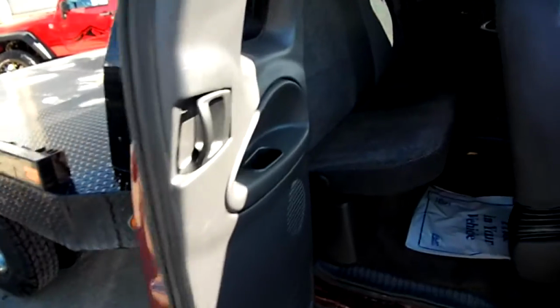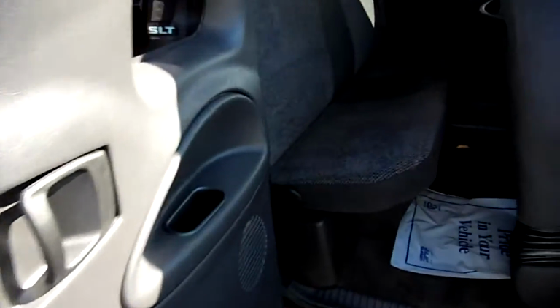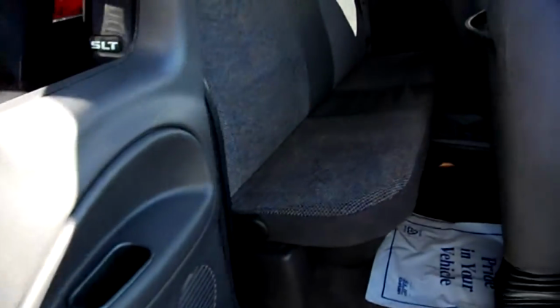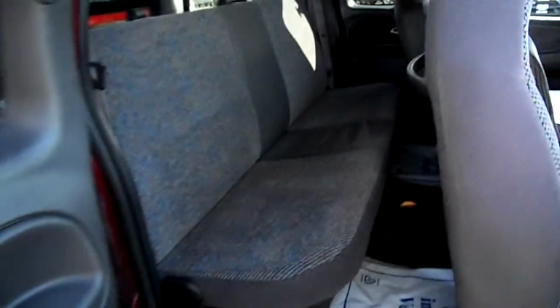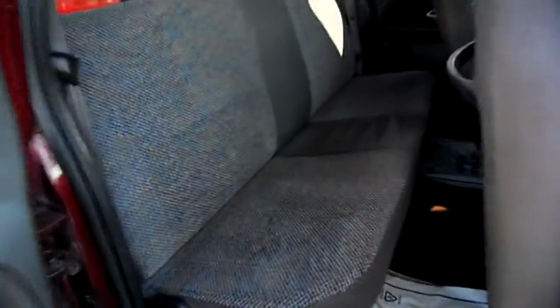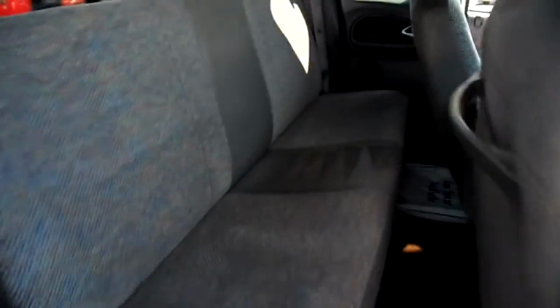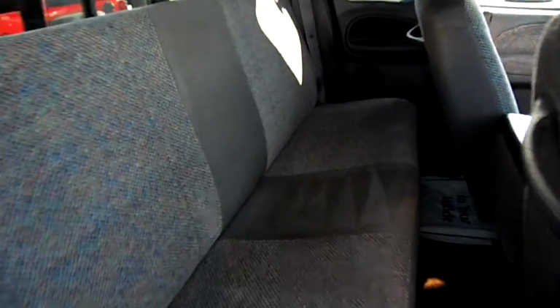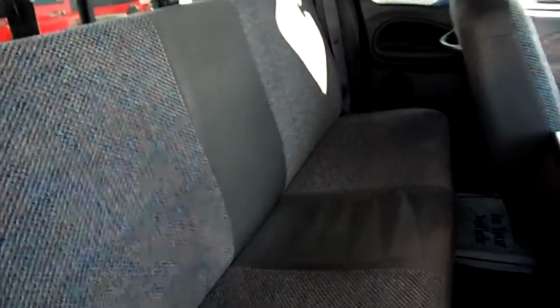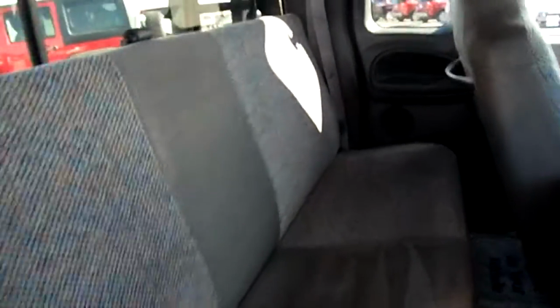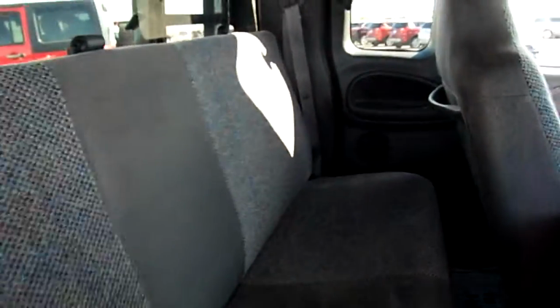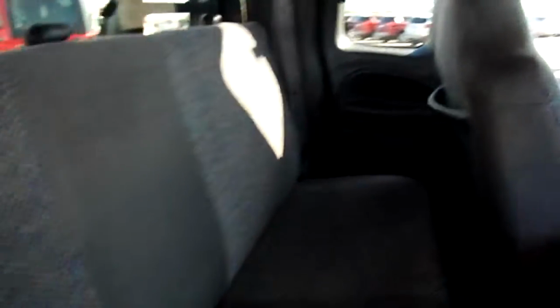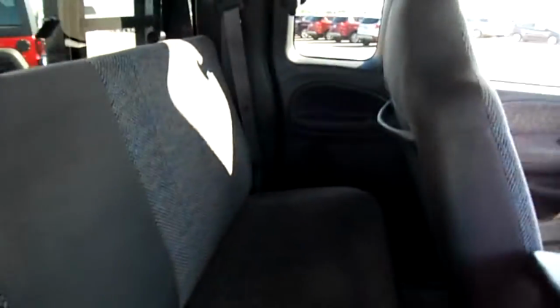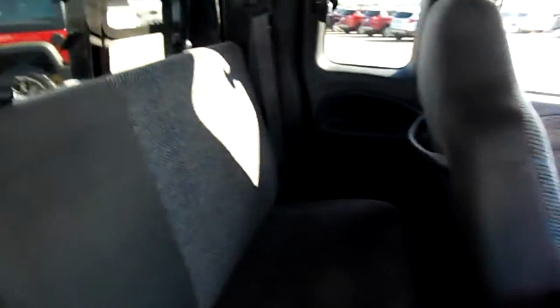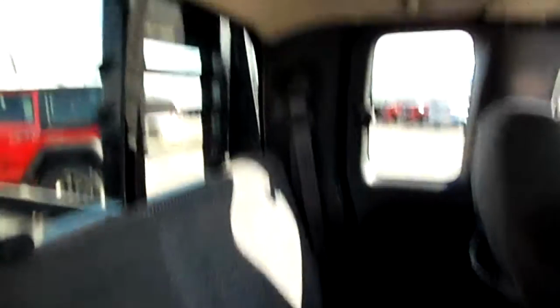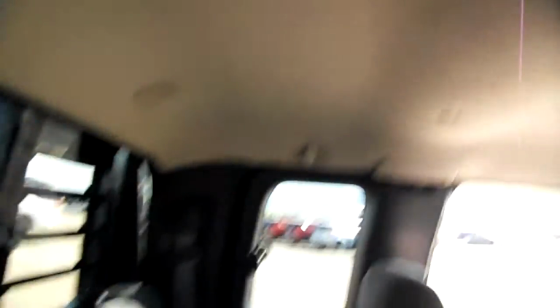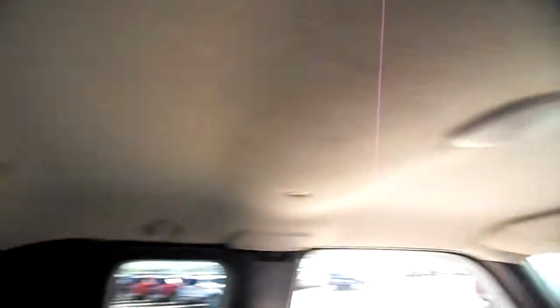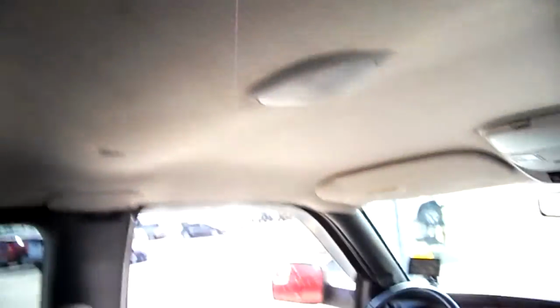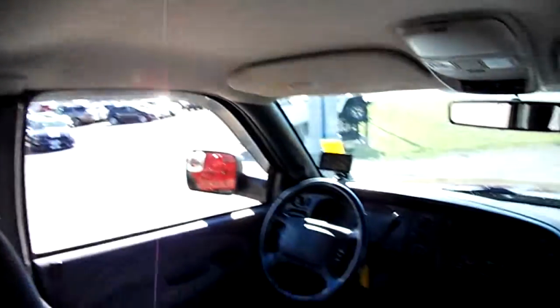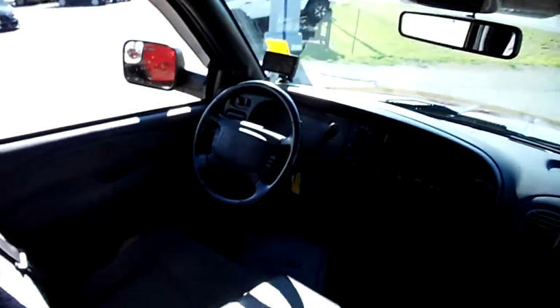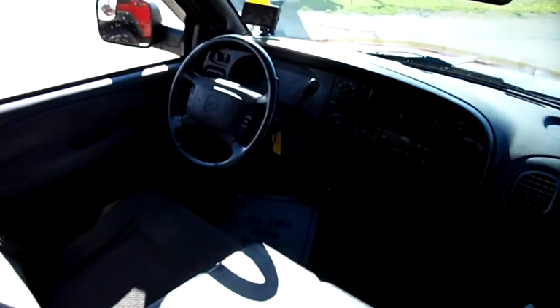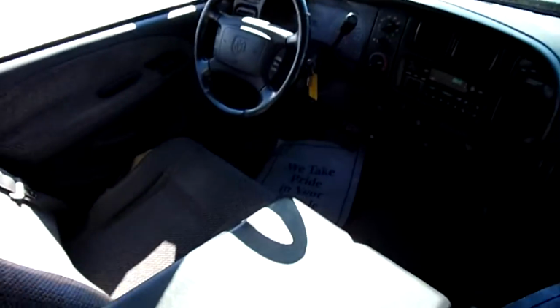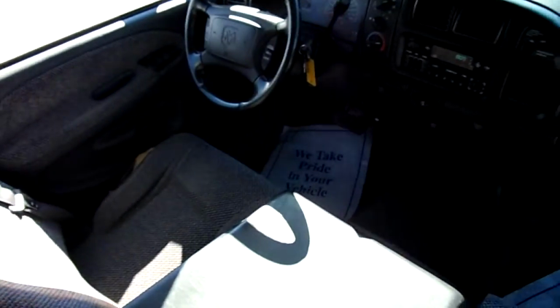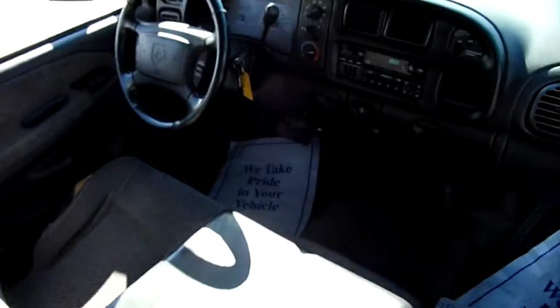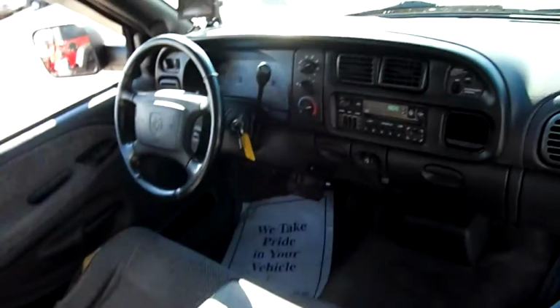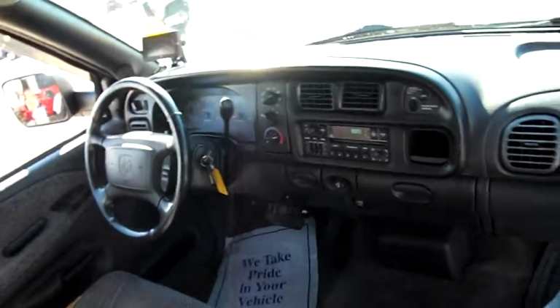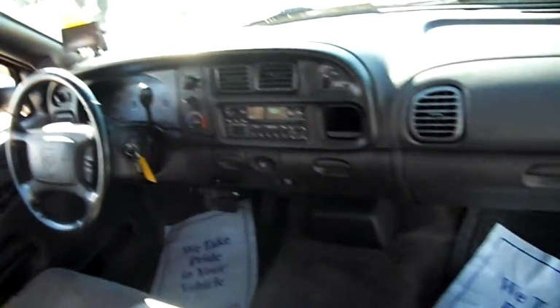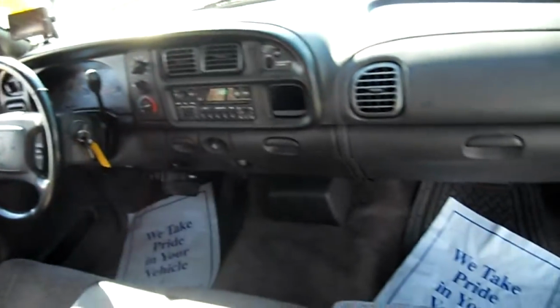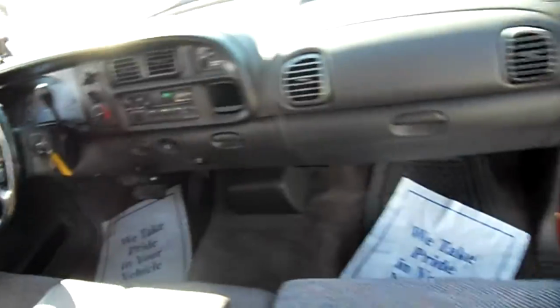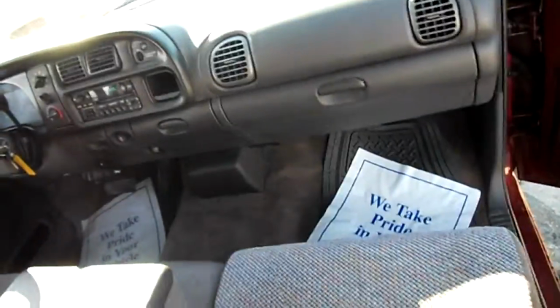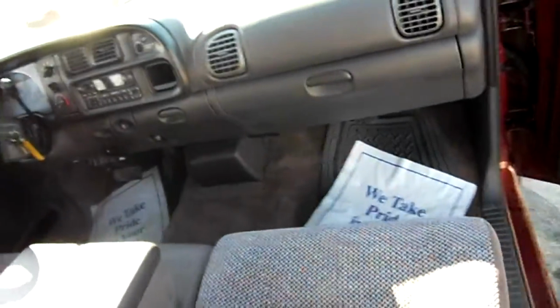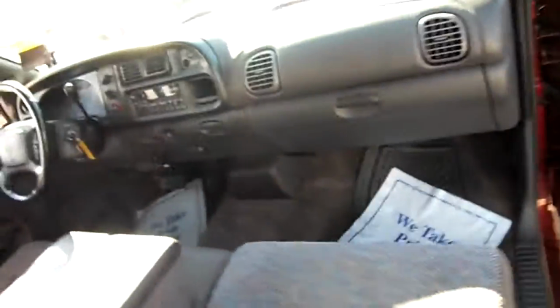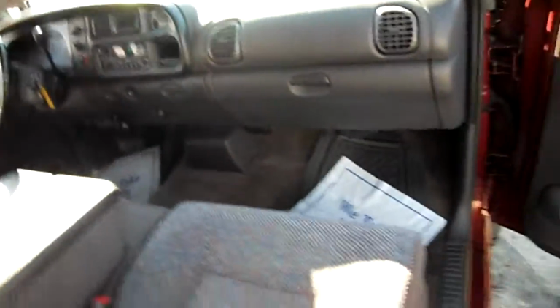Interior wise — there's the back seat, front seat again, dash. We'll work our way around here.